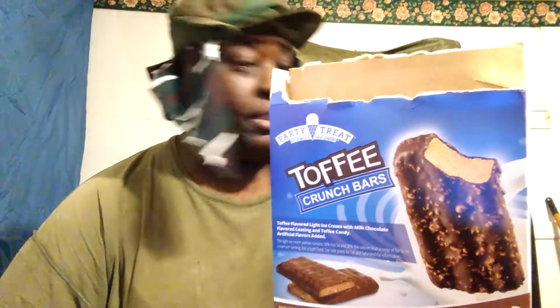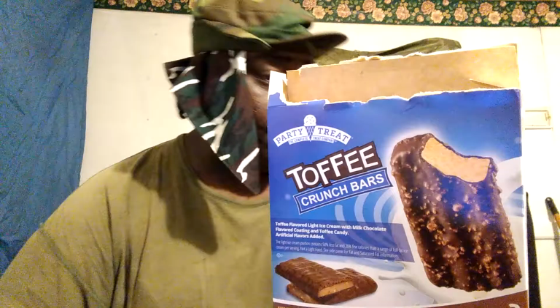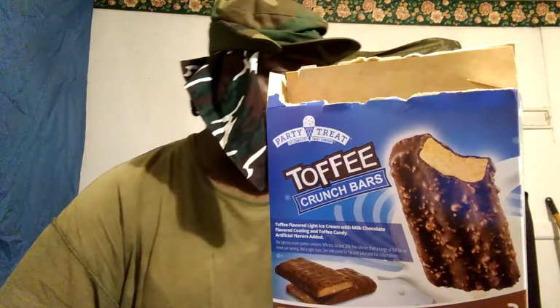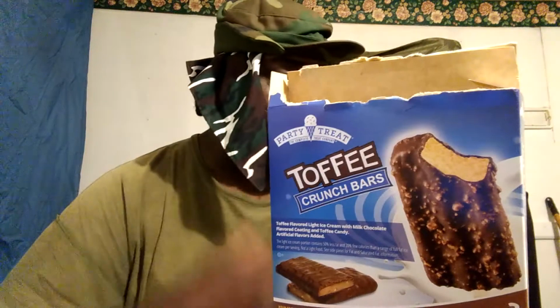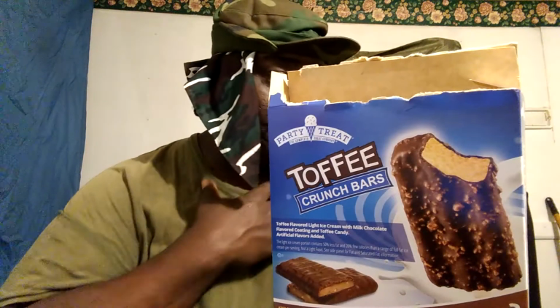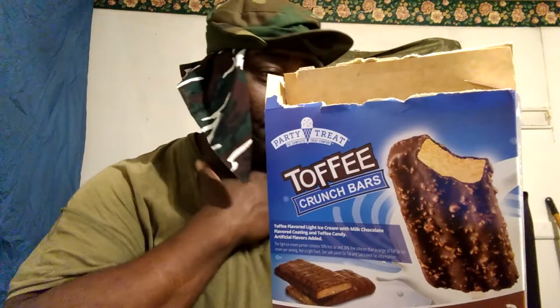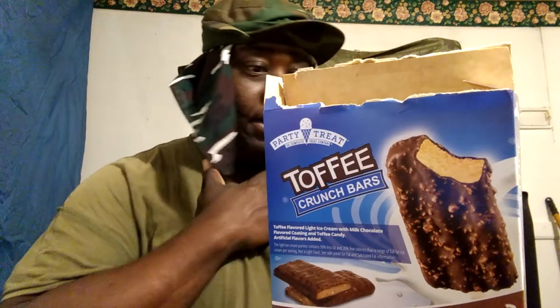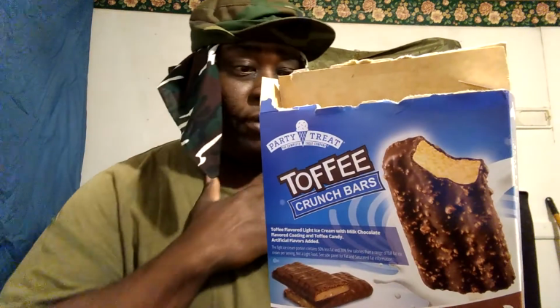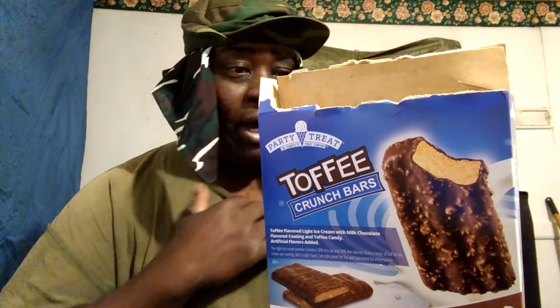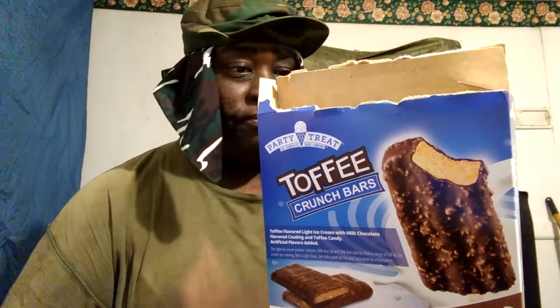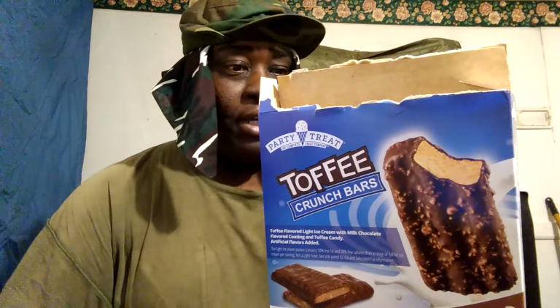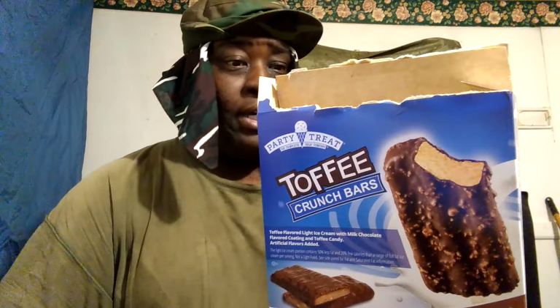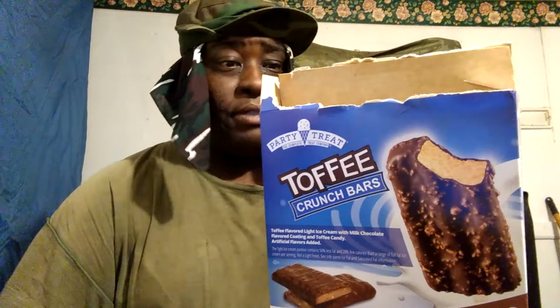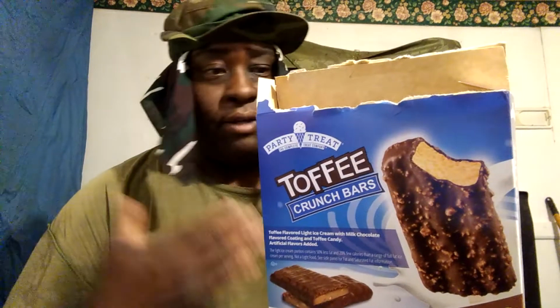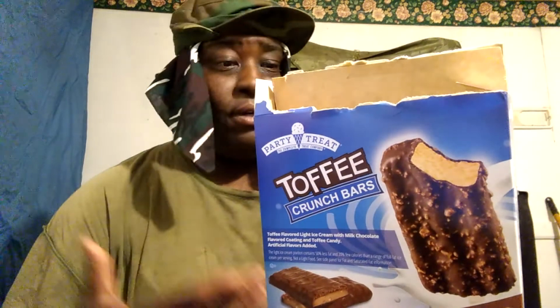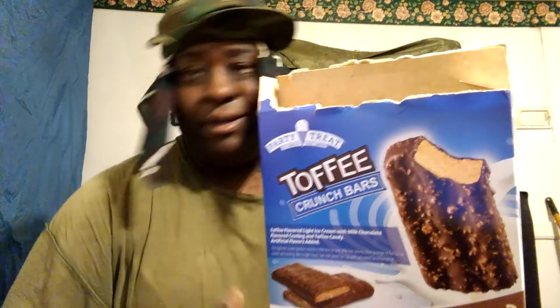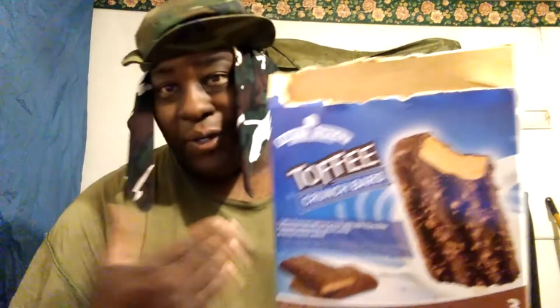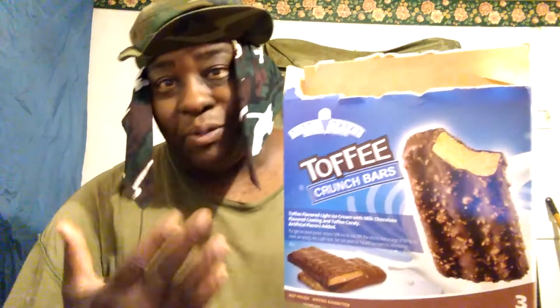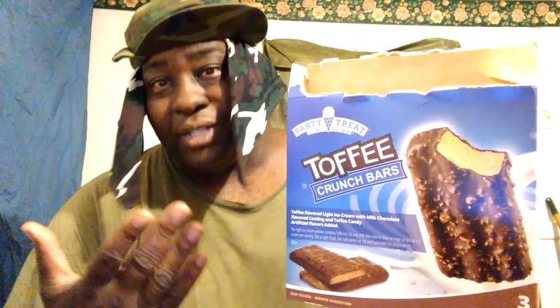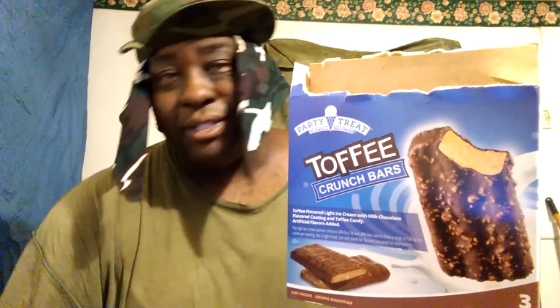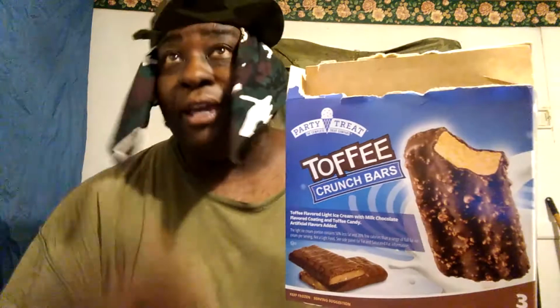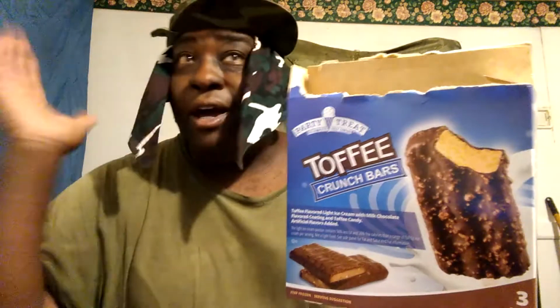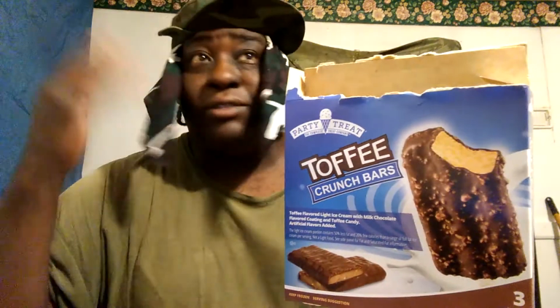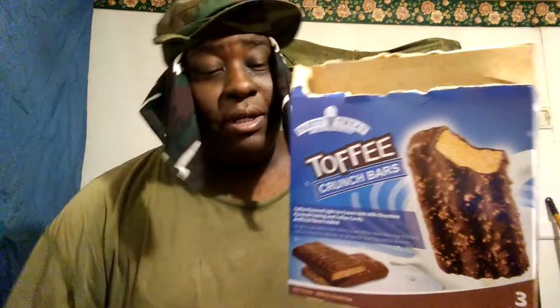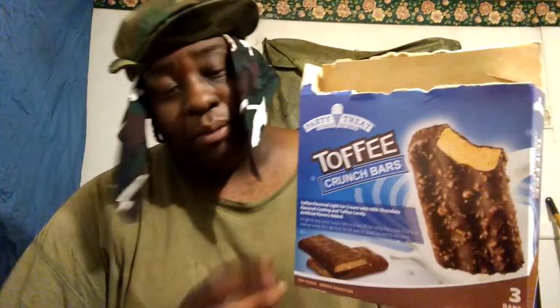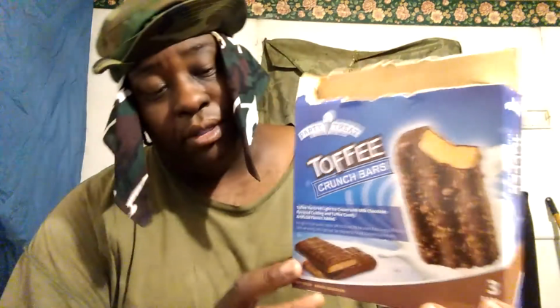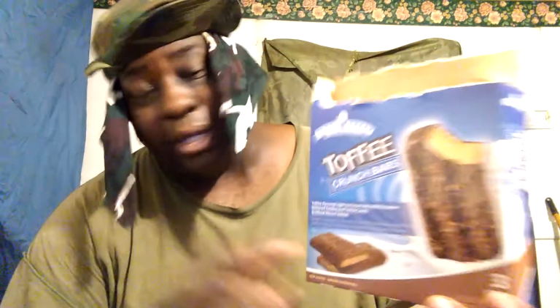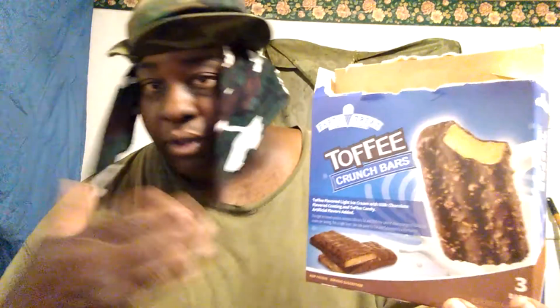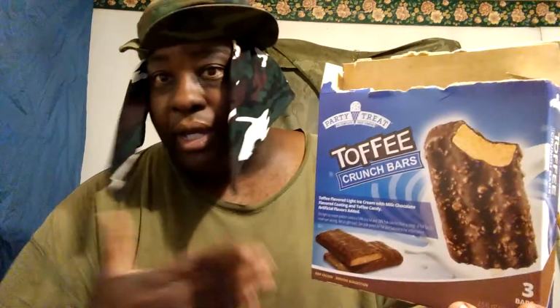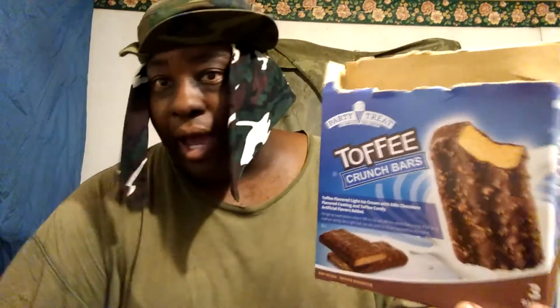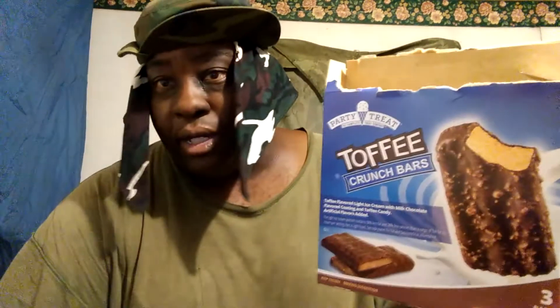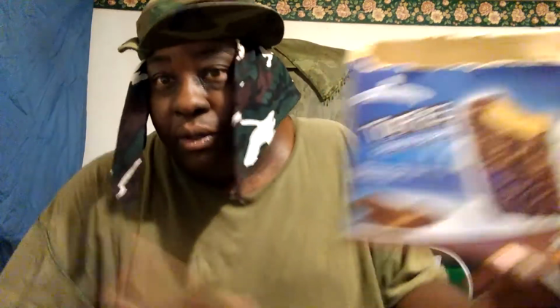I've been curious about these because I don't eat a lot of sweet stuff, so I was curious what it tastes like. I also picked up some others, and it's starting to get hot now, you know.